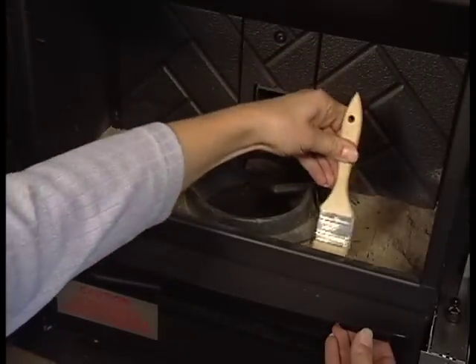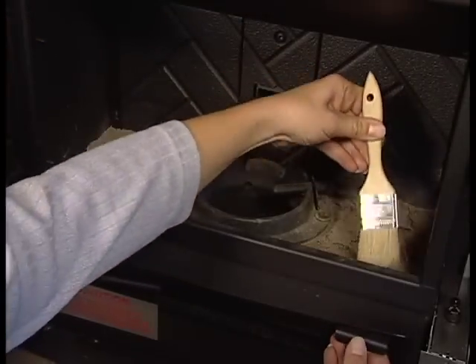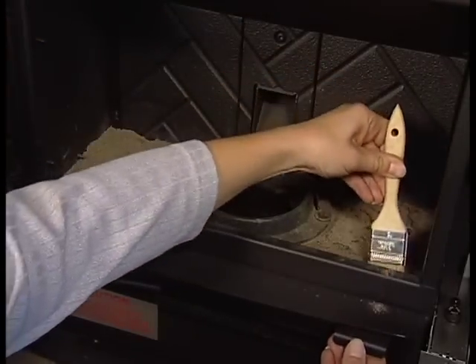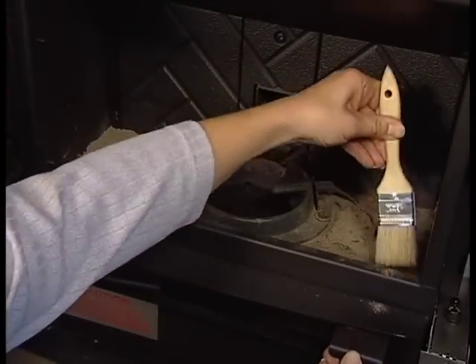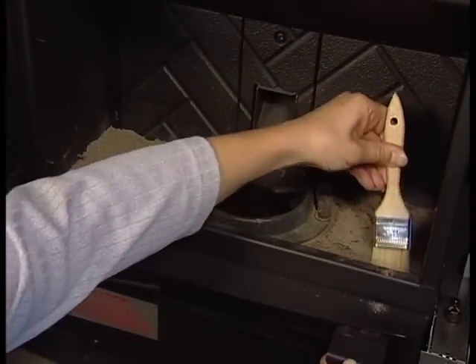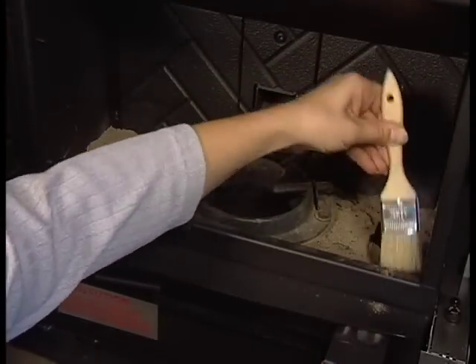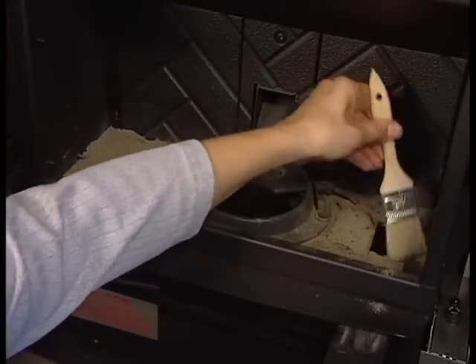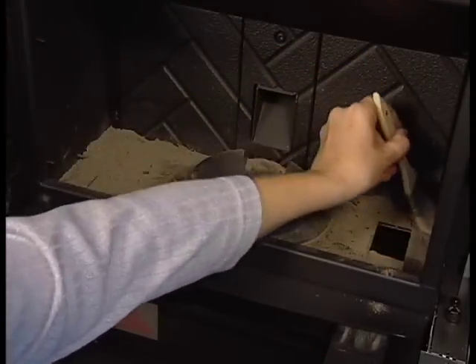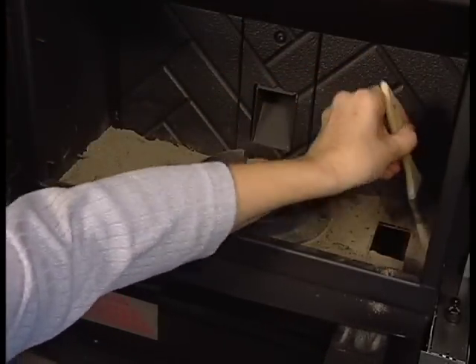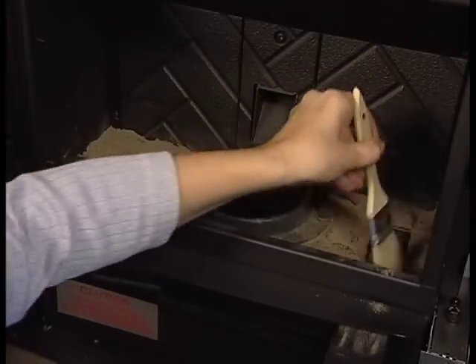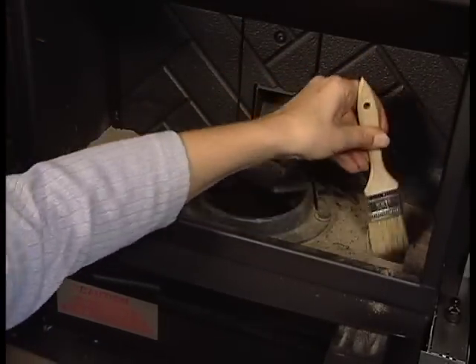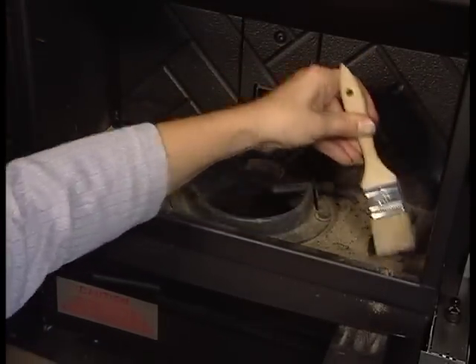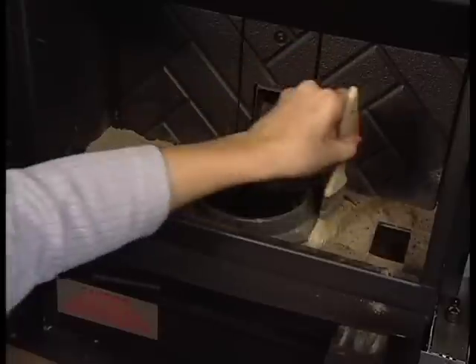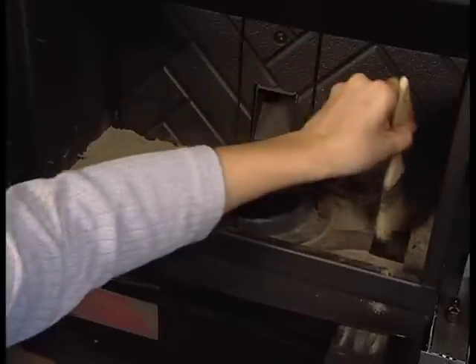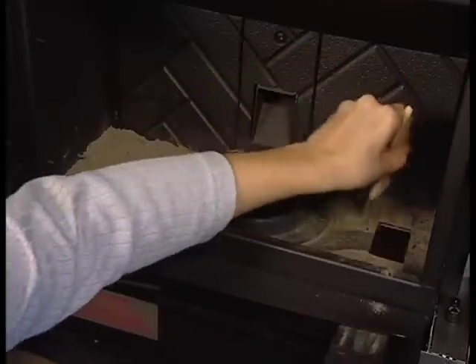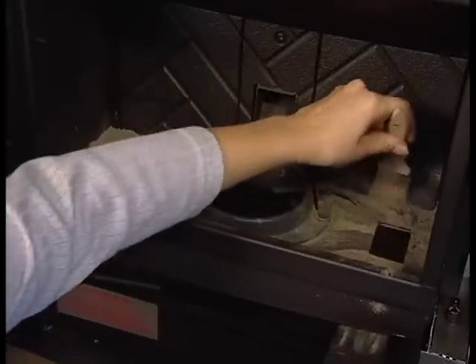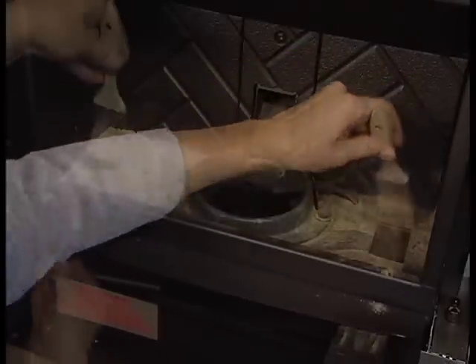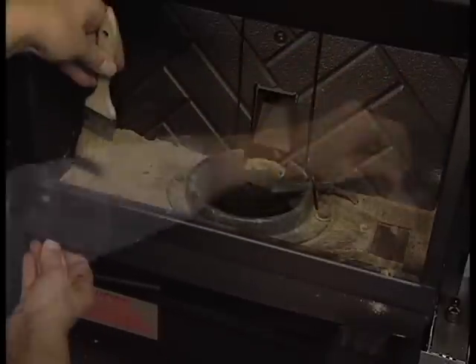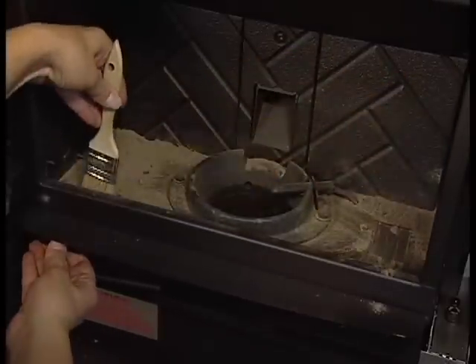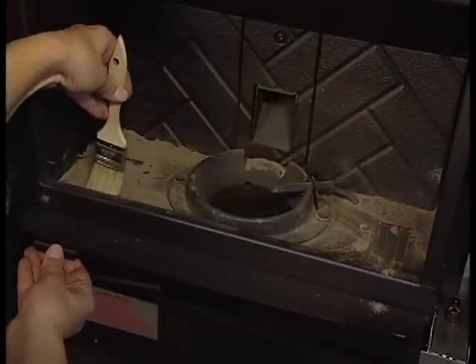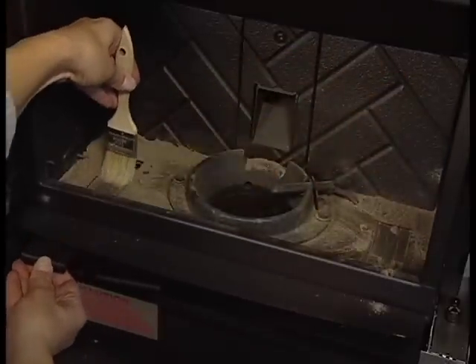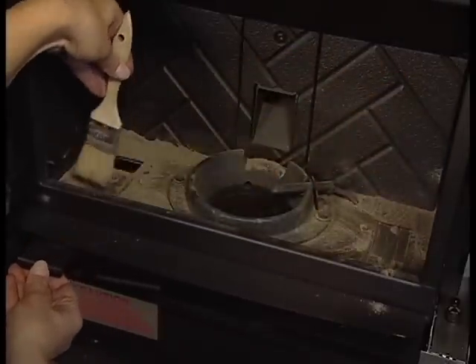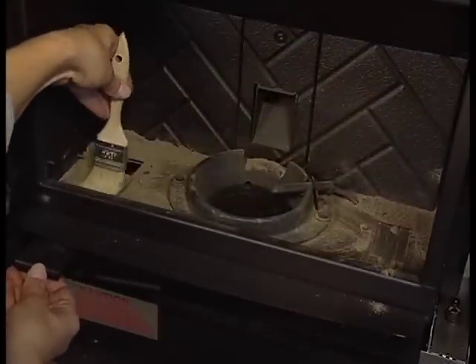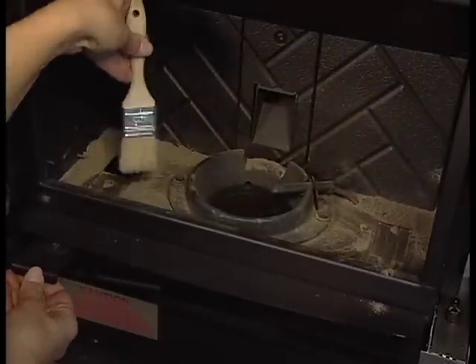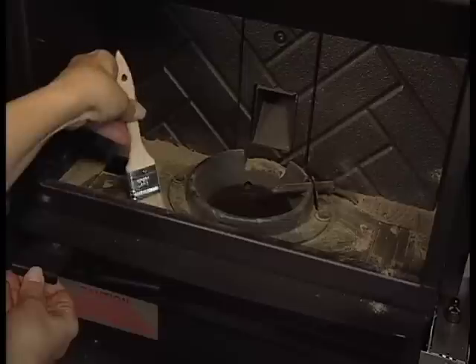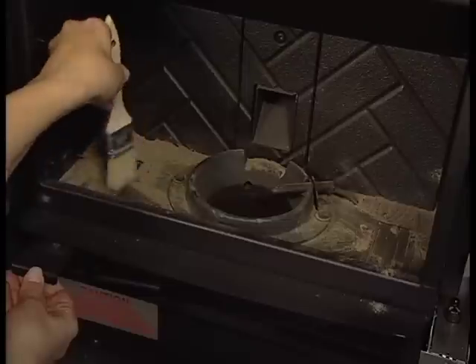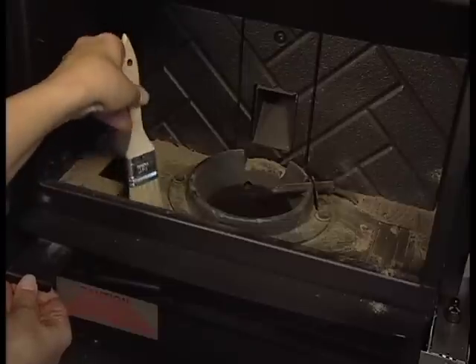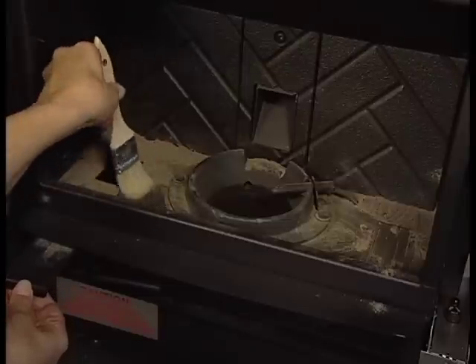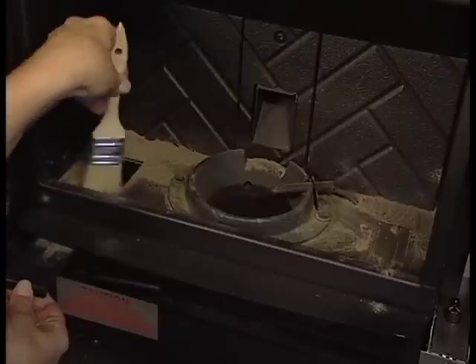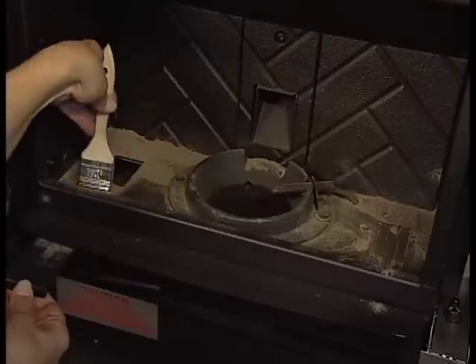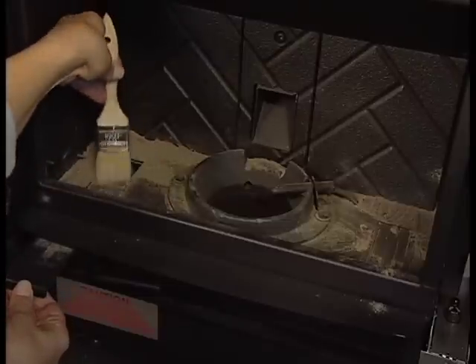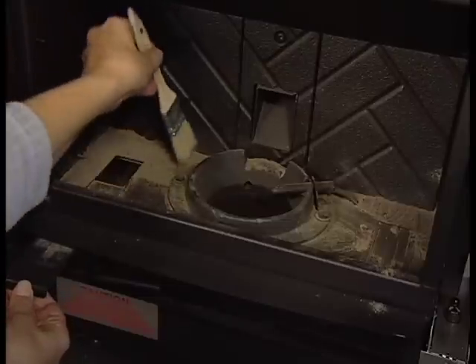Reinstall the top baffle making sure it is seated all the way to the right side of the firebox. To the left and right of the firepot are two cleaning slides. Pull both slides out one at a time and use a small brush to sweep ash into the two open holes. Now sweep the remaining ash from the firebox.